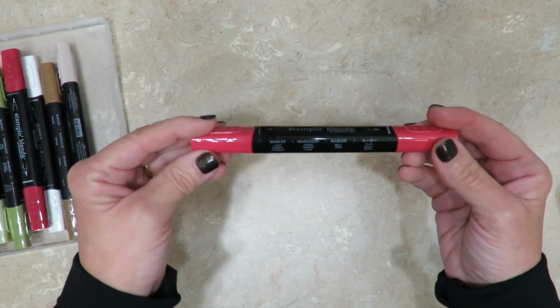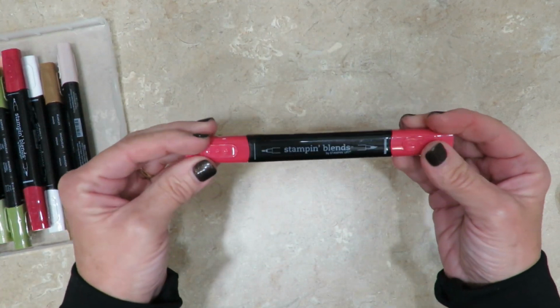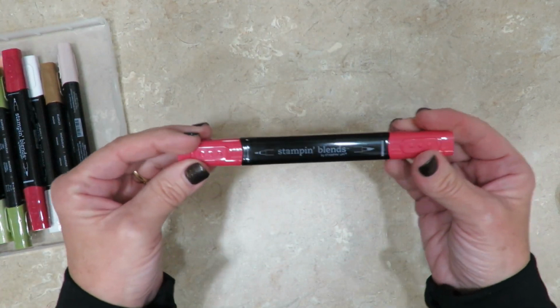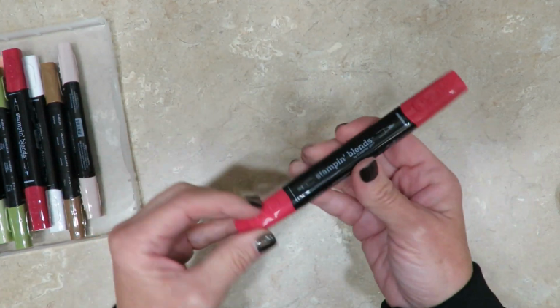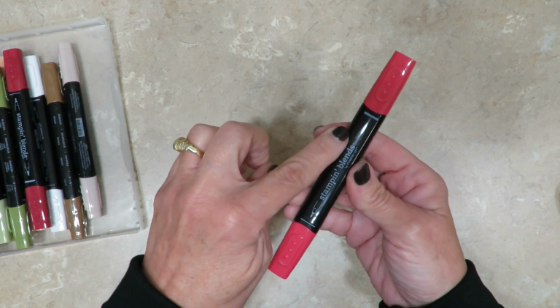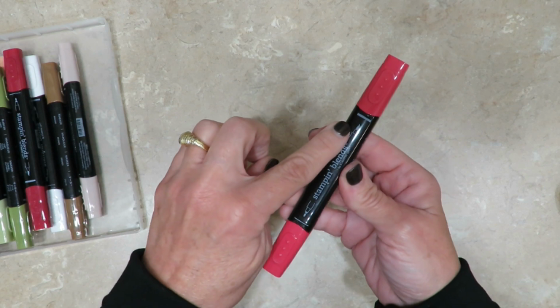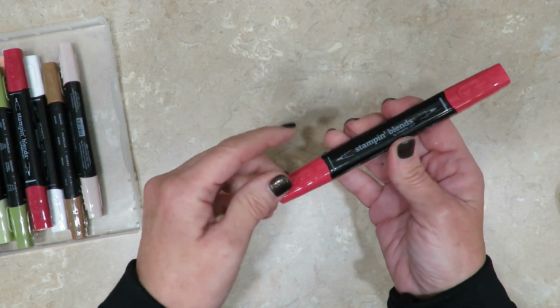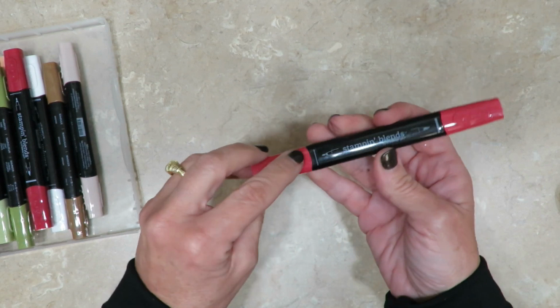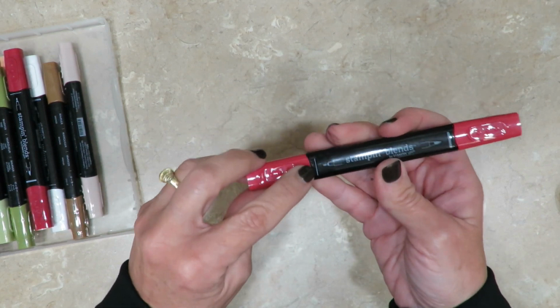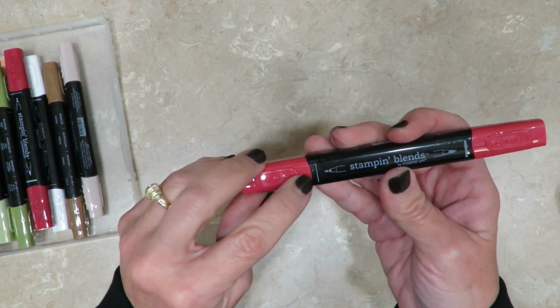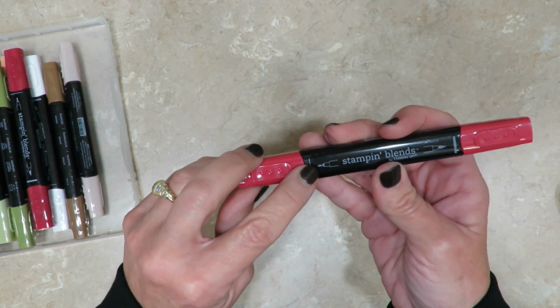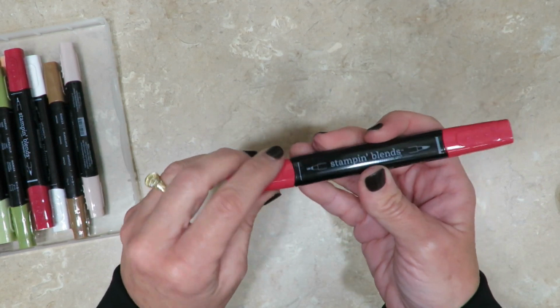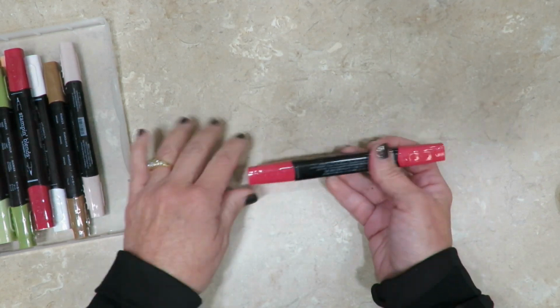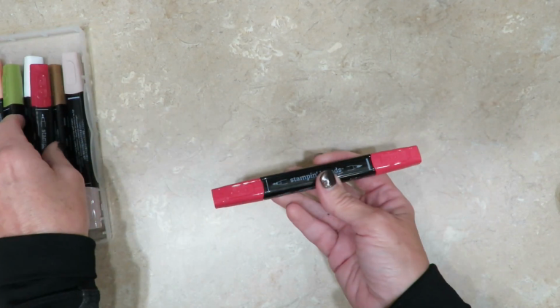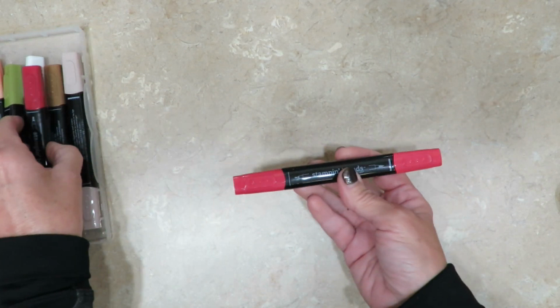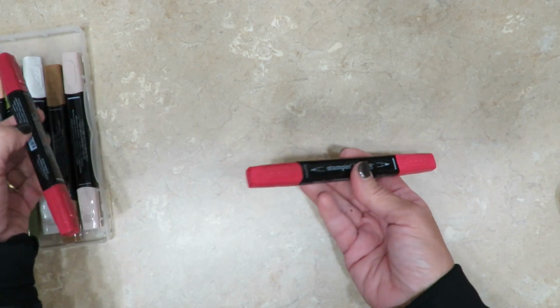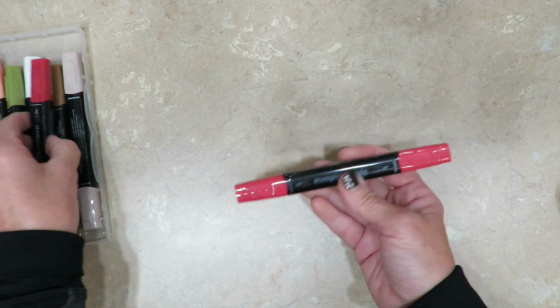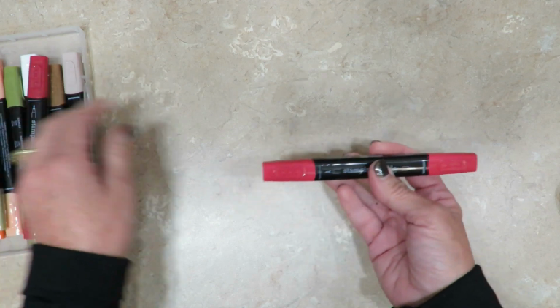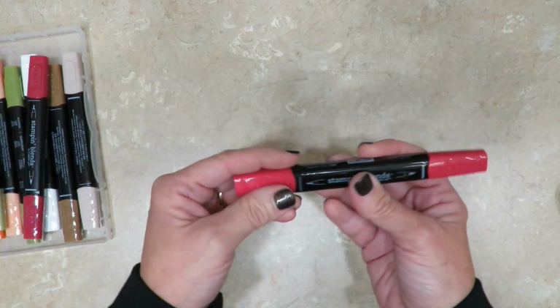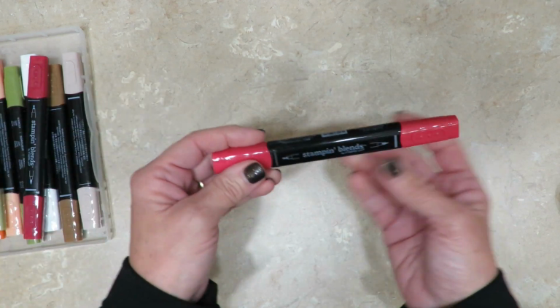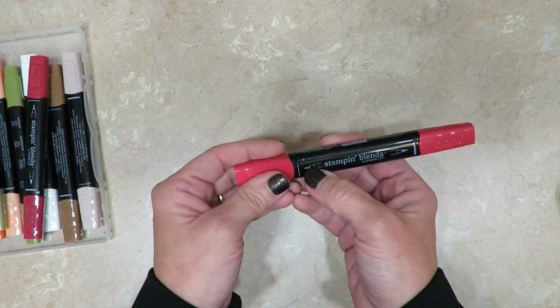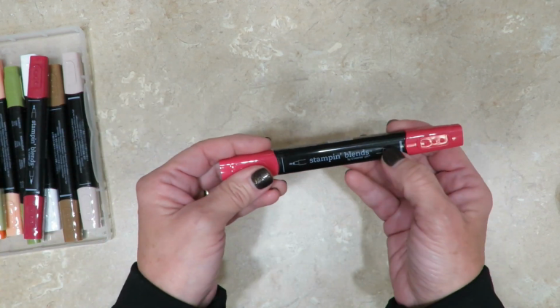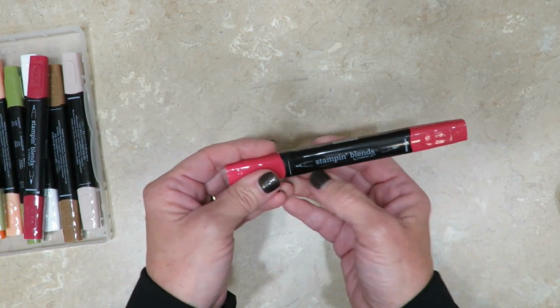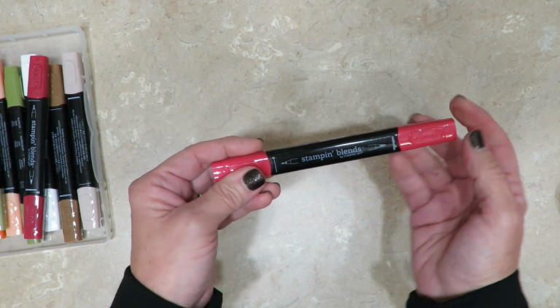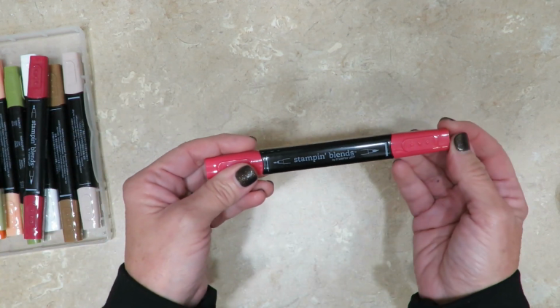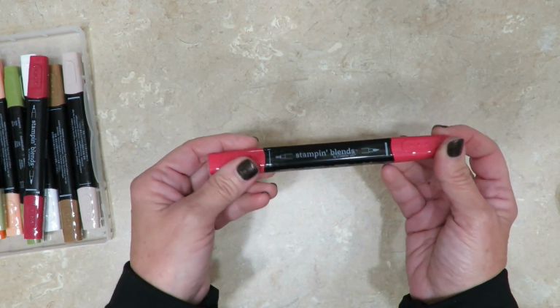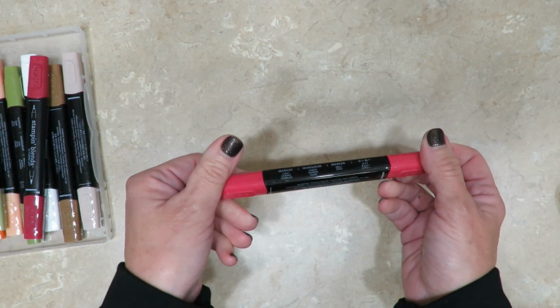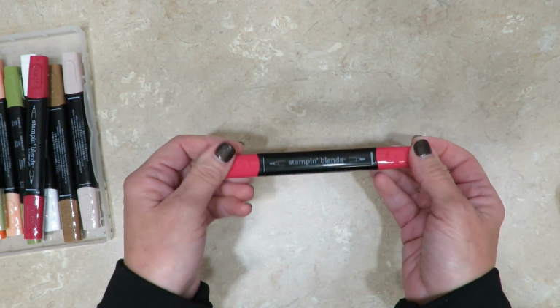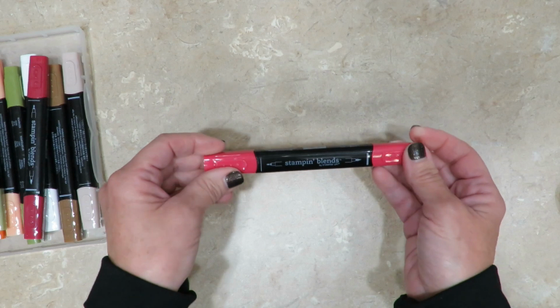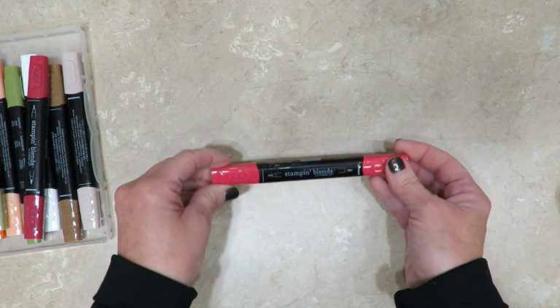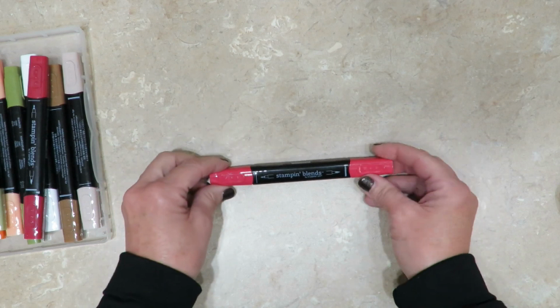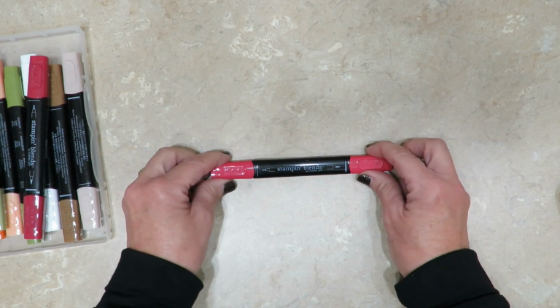They're dual ended, so one end is a brush and the other side is more of a chiseled fine tip. I don't know about you, but when I'm pulling them out of the box I'm forever looking to determine which end is which — and that's when I decided, let's make this easy.